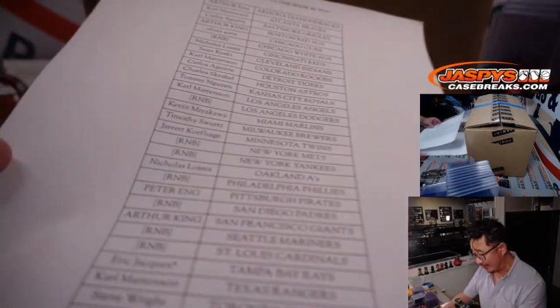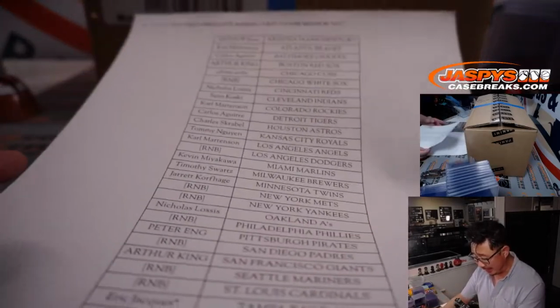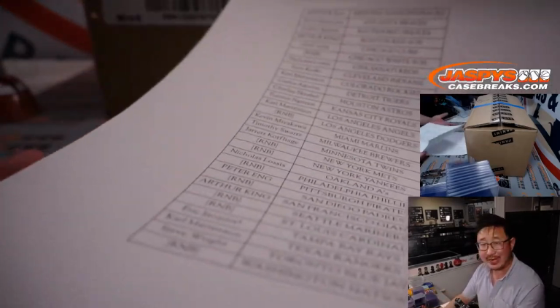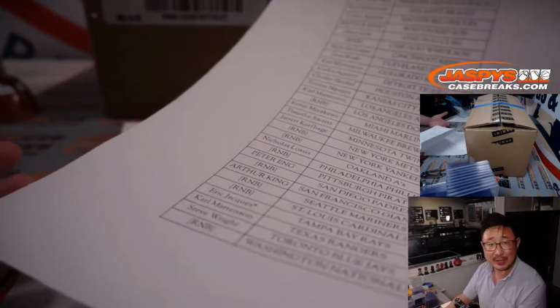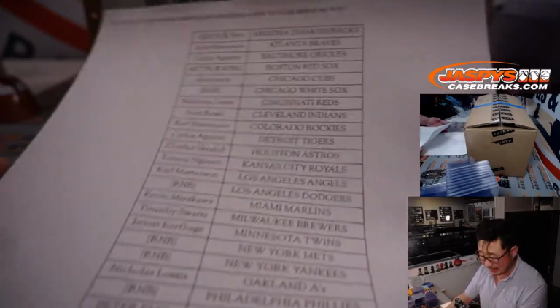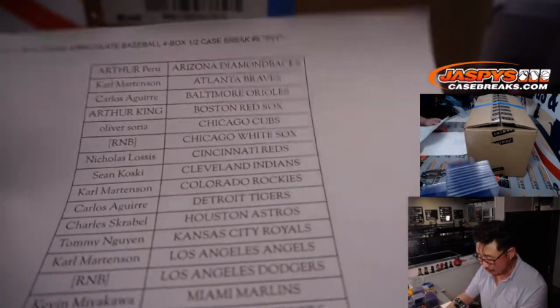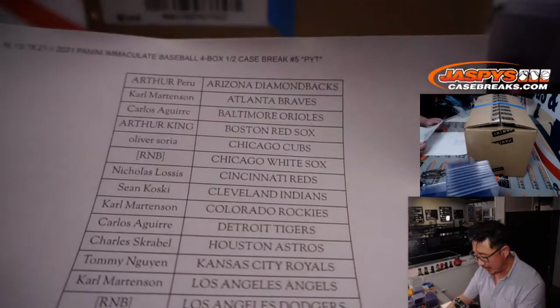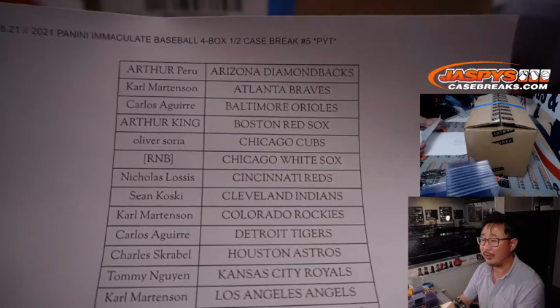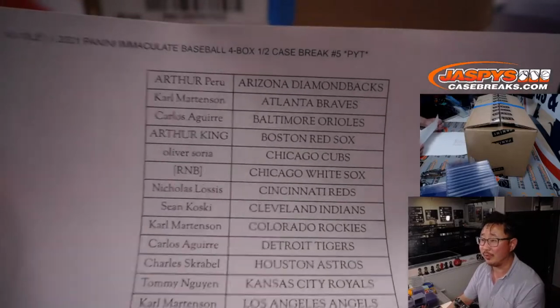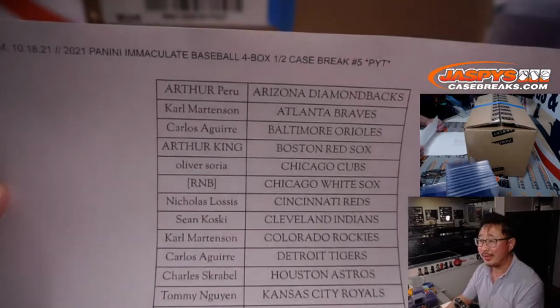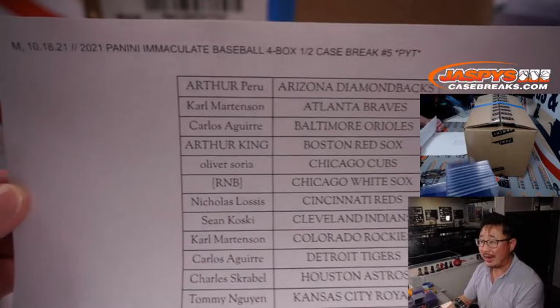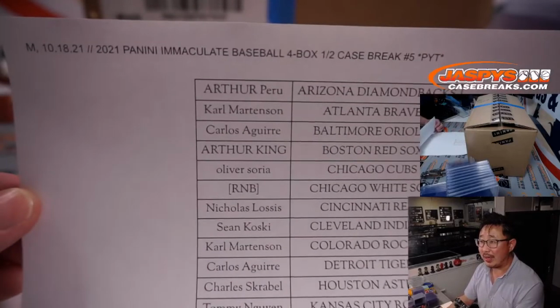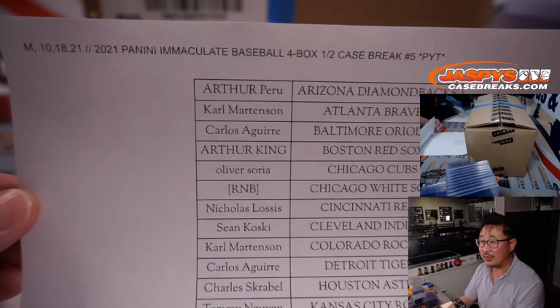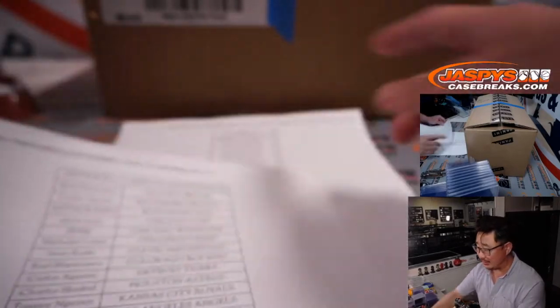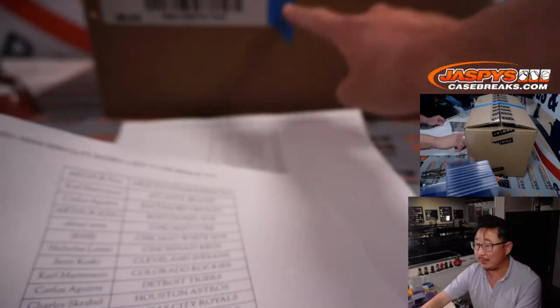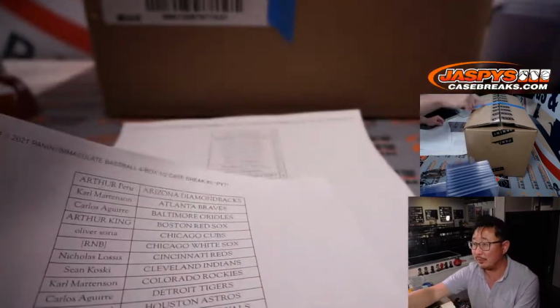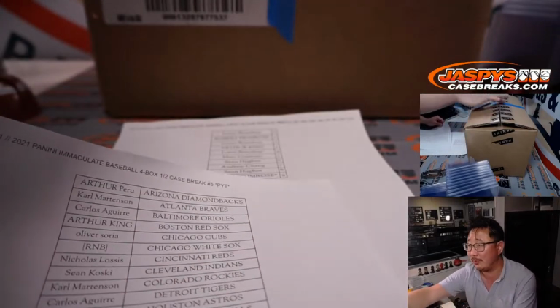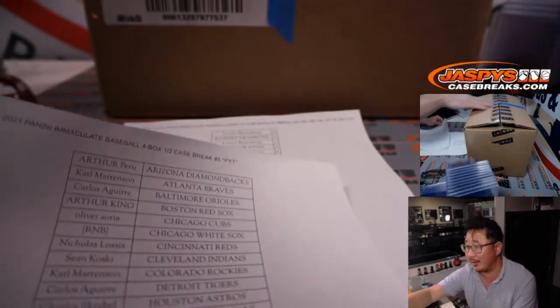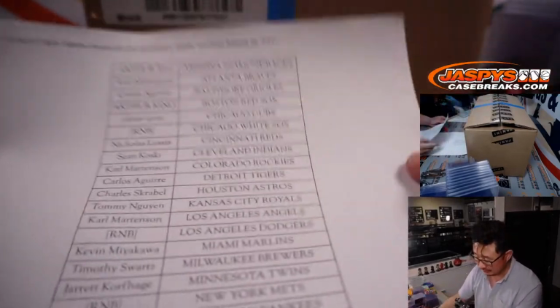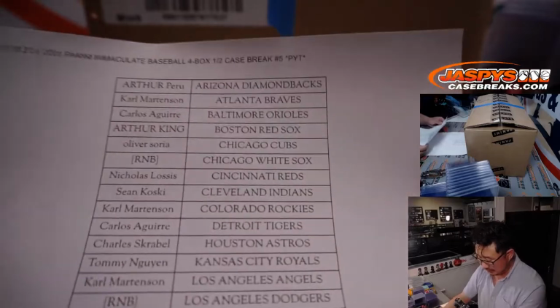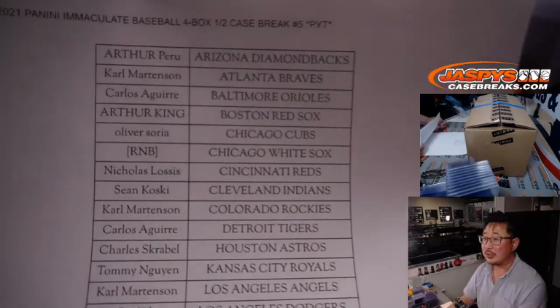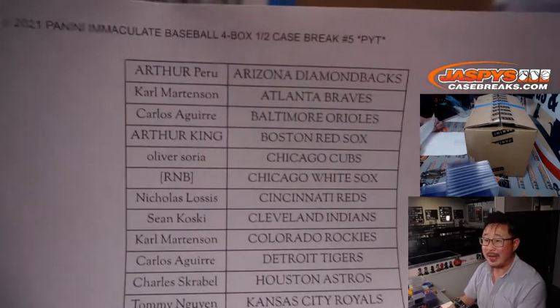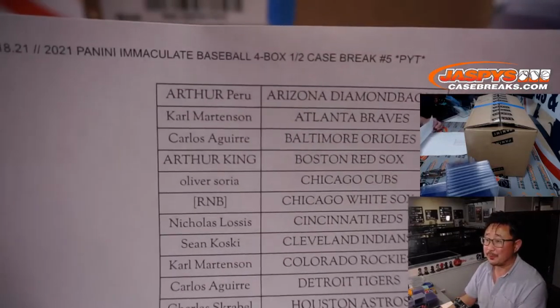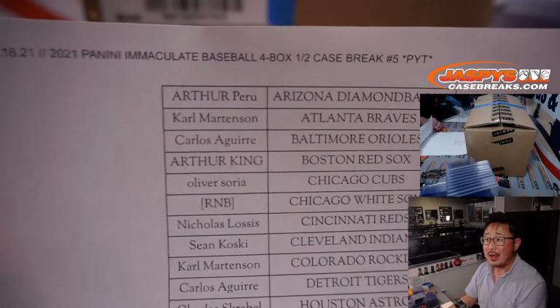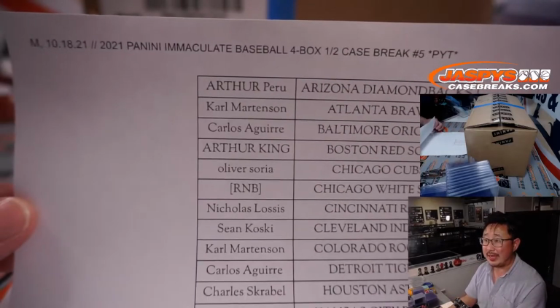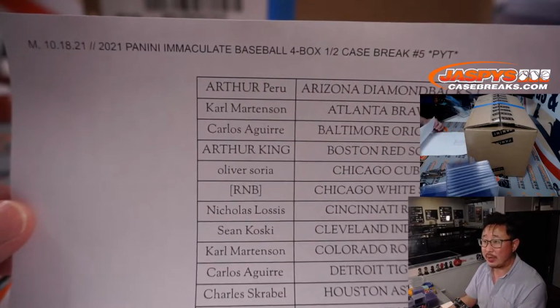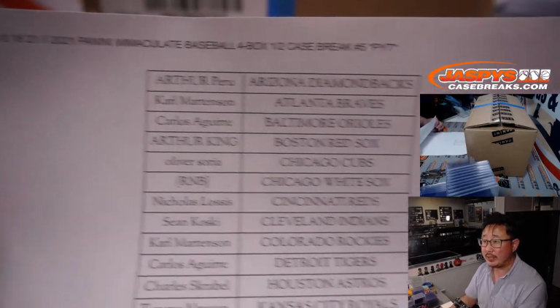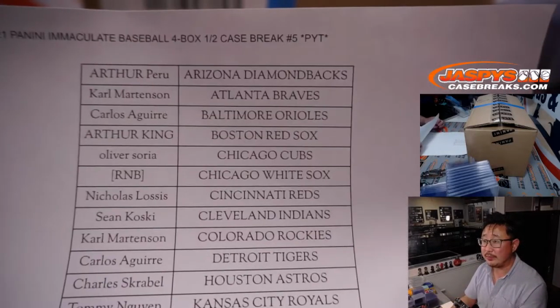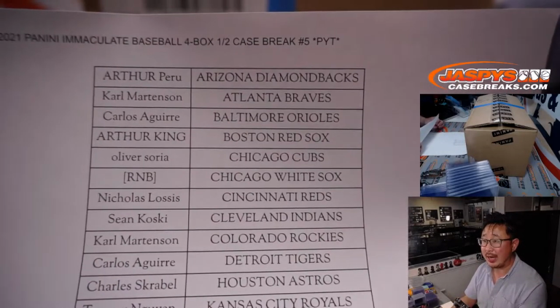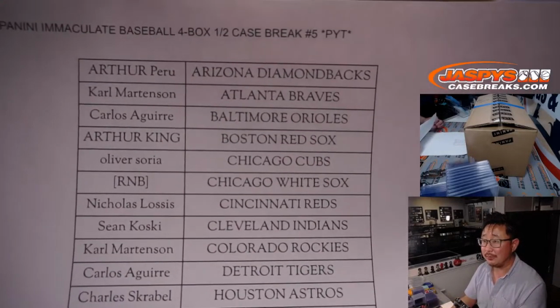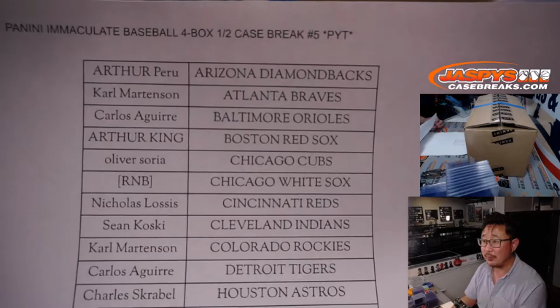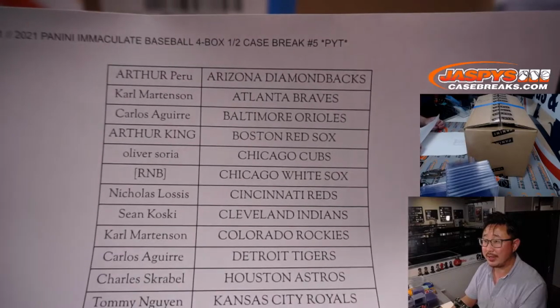I don't think anybody even asked for a refund — I gave everybody the option. I don't think anyone really cared all that much. We ended up putting some blue tape right on there so it's locked up. Big thanks to everybody who picked their teams straight up. I appreciate that.